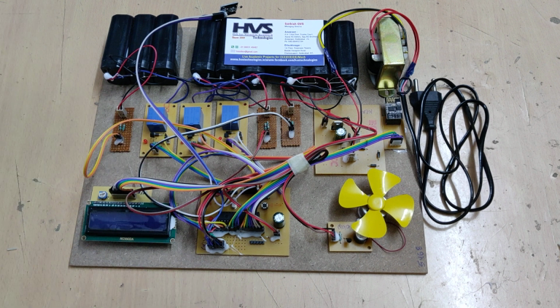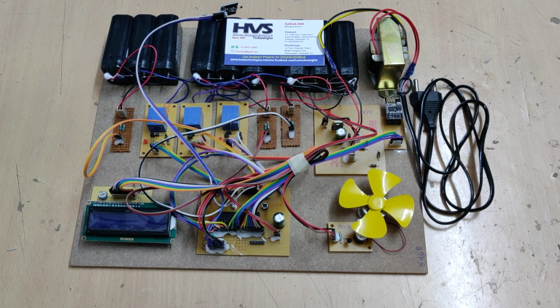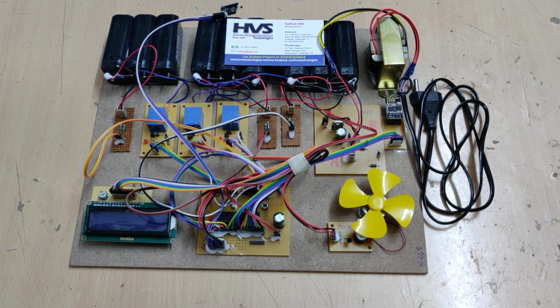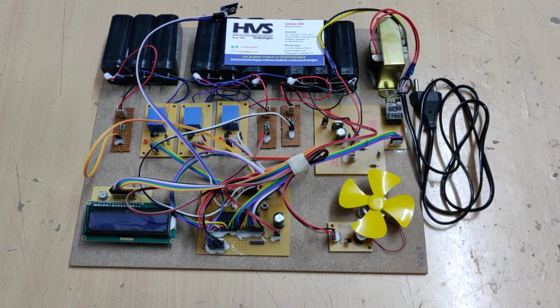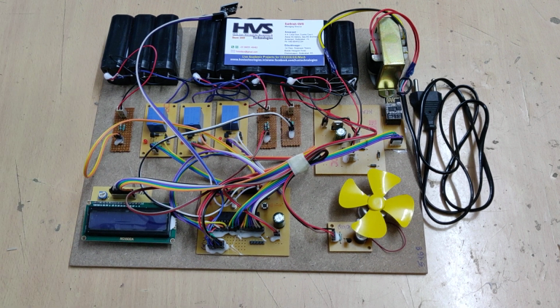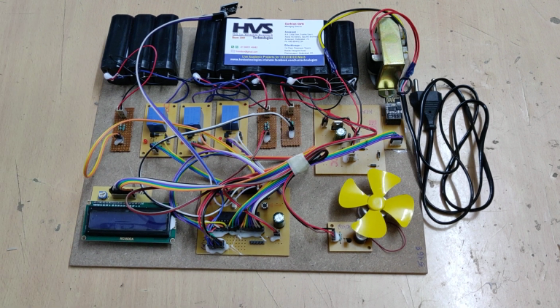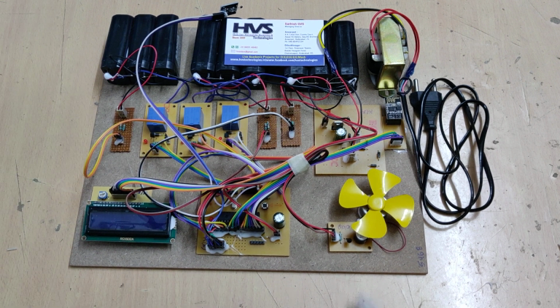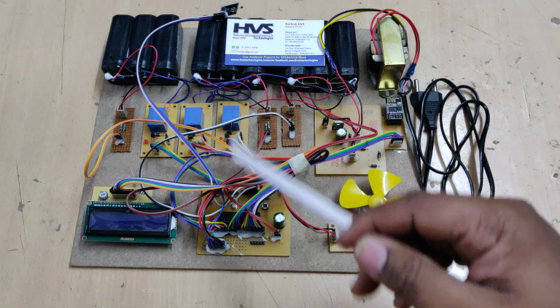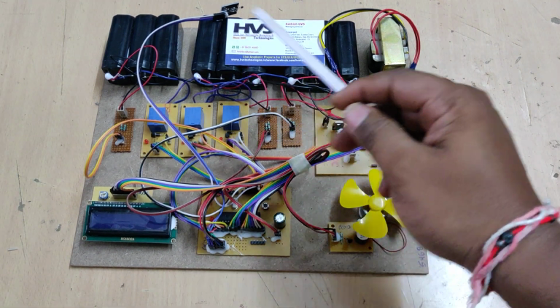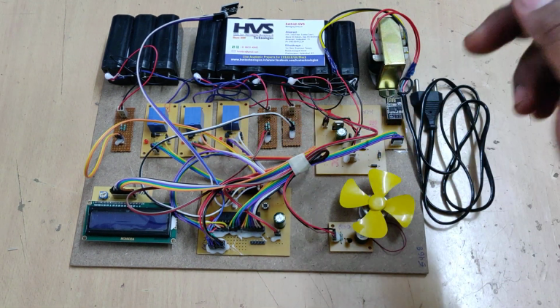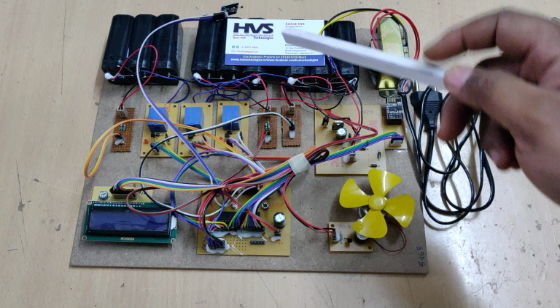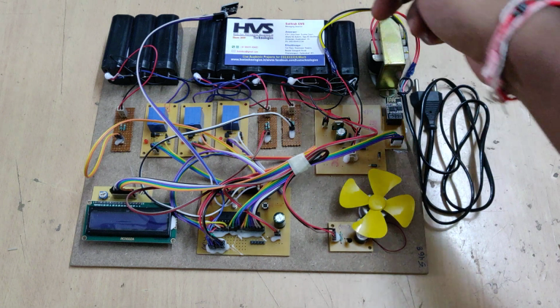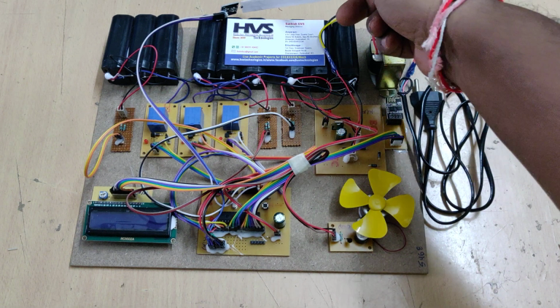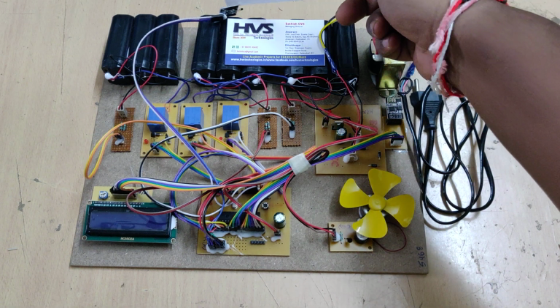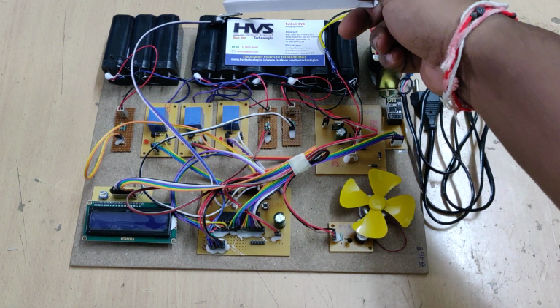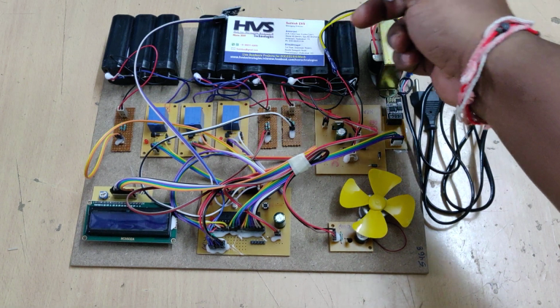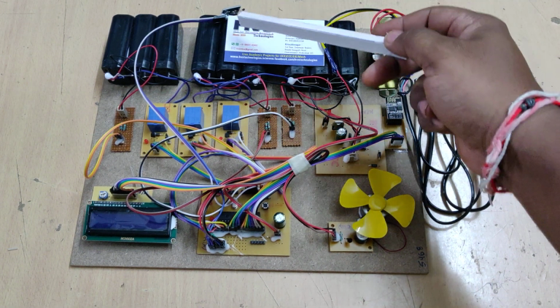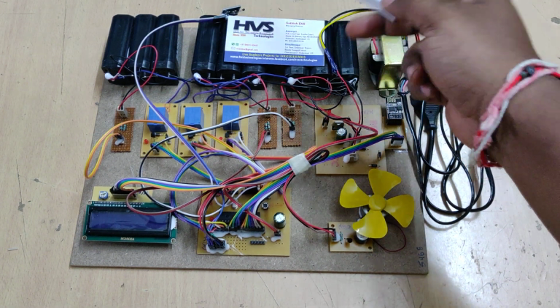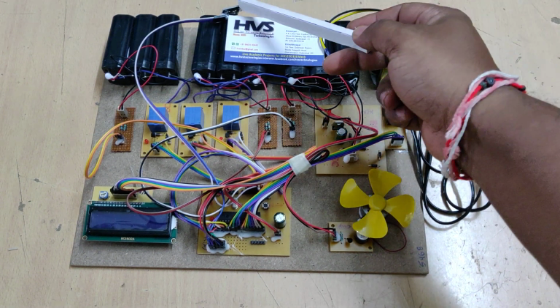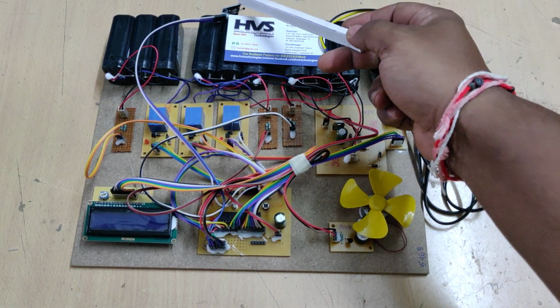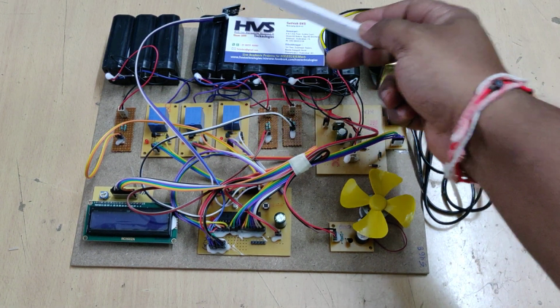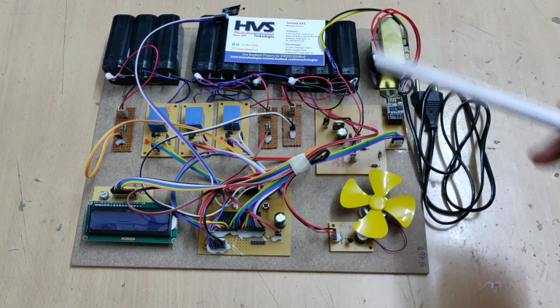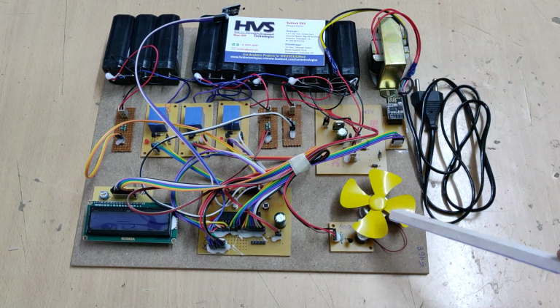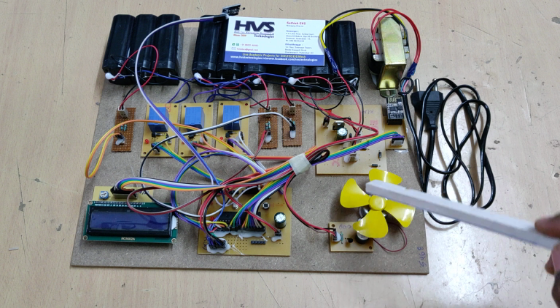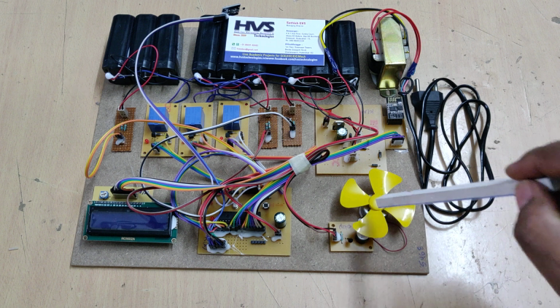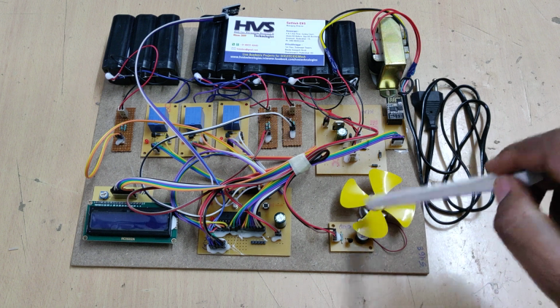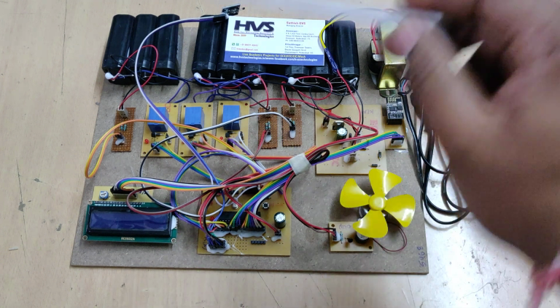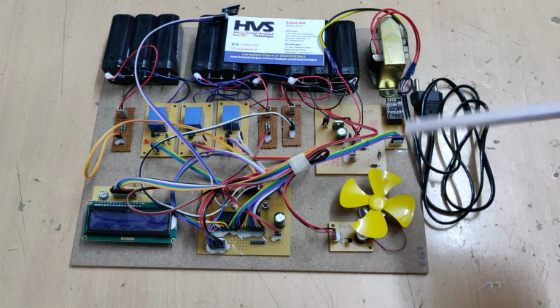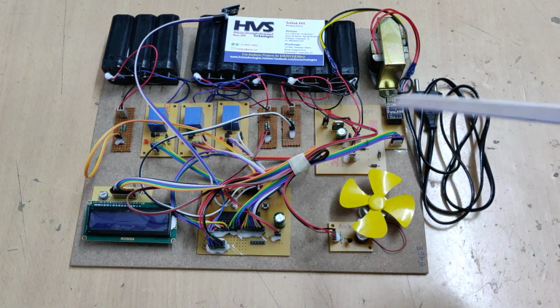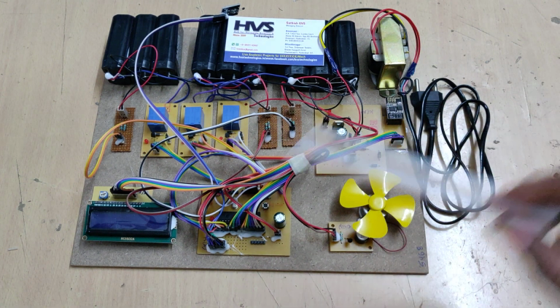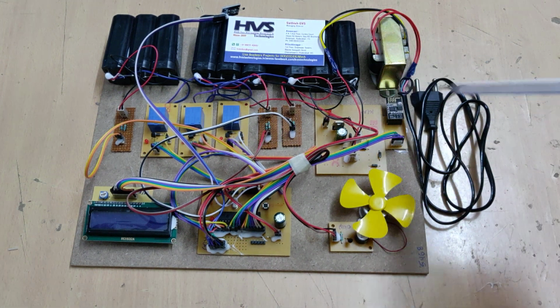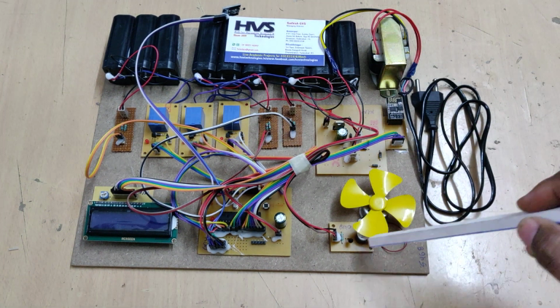We are using the PIC16F73 microcontroller which continuously monitors the voltages along with the temperature inside the battery pack. Whenever the temperature crosses the threshold value, the cooling fan will automatically be switched on. The whole setup is placed inside the battery pack system.